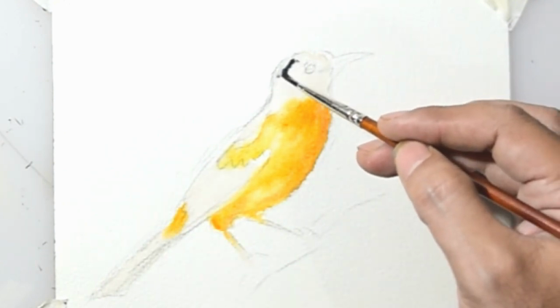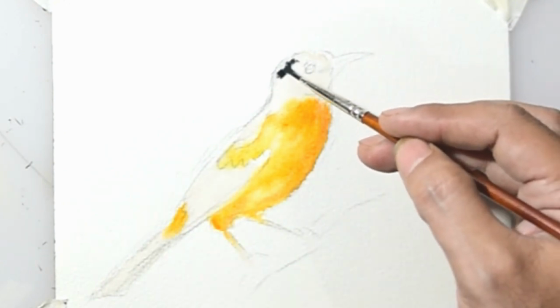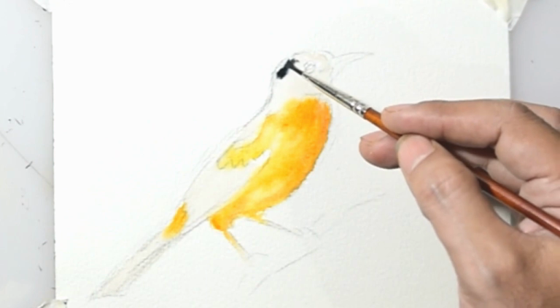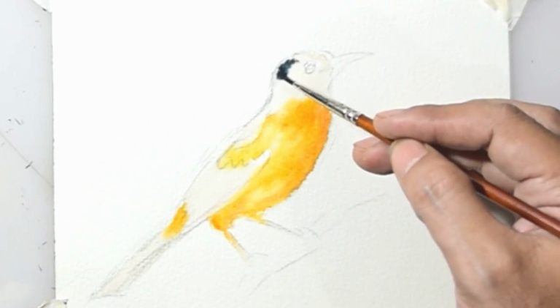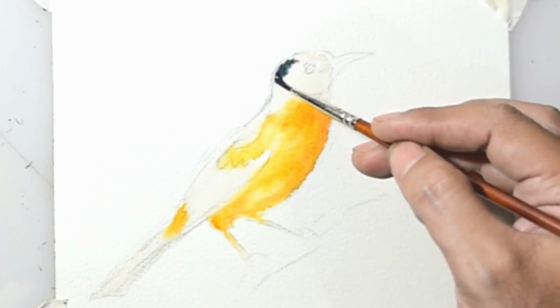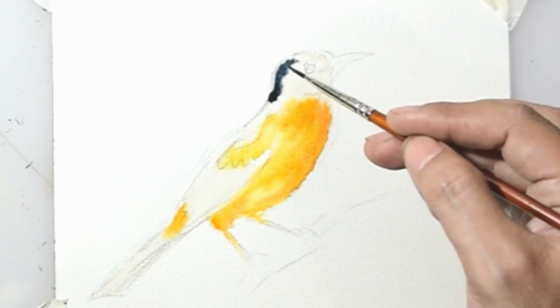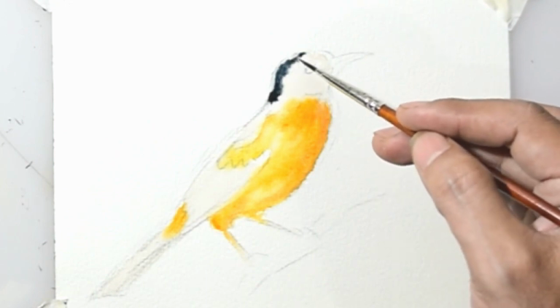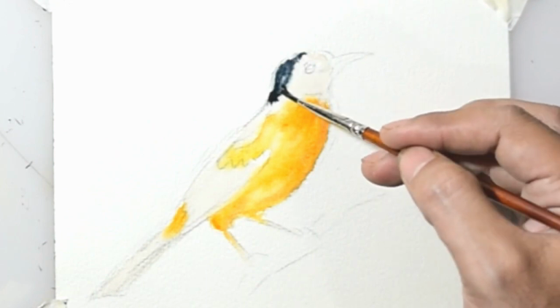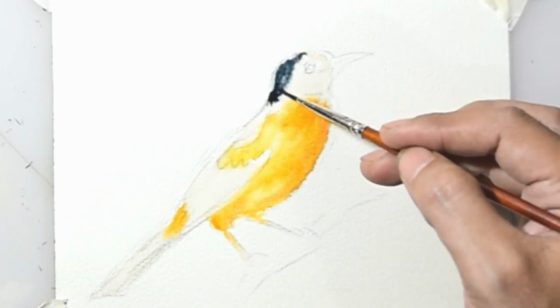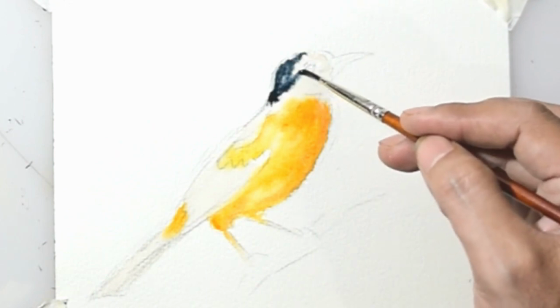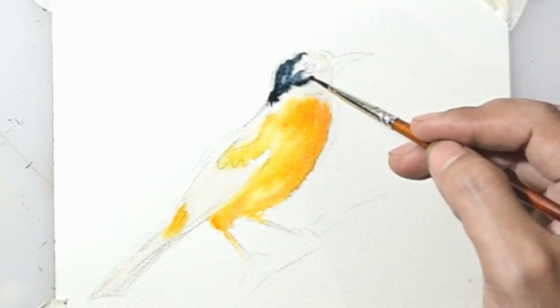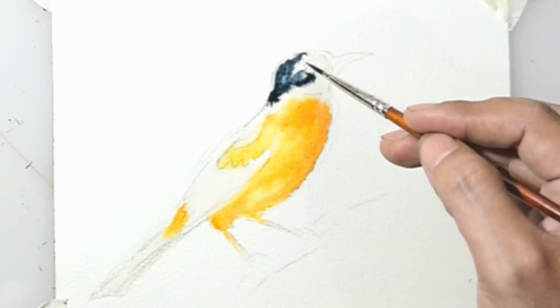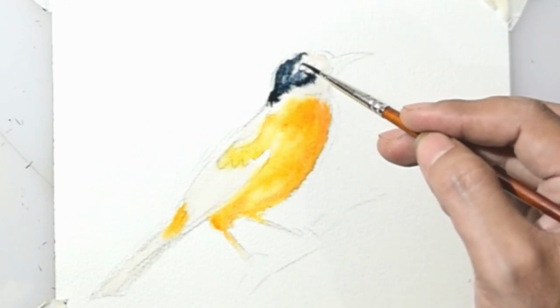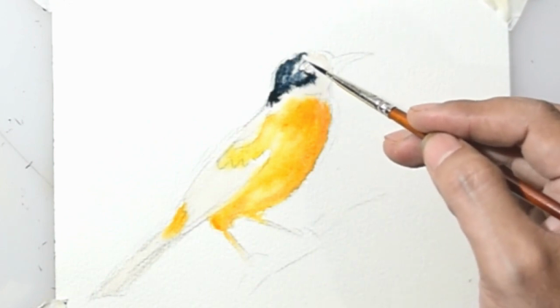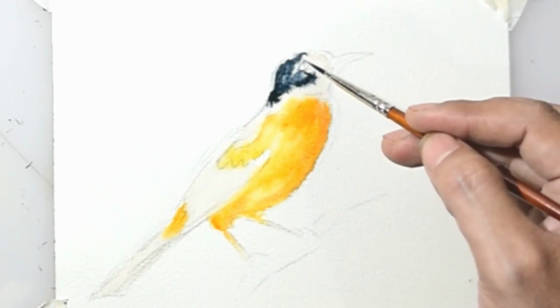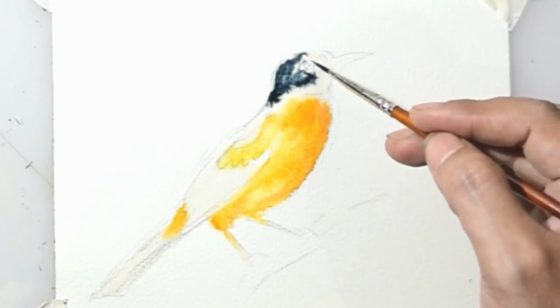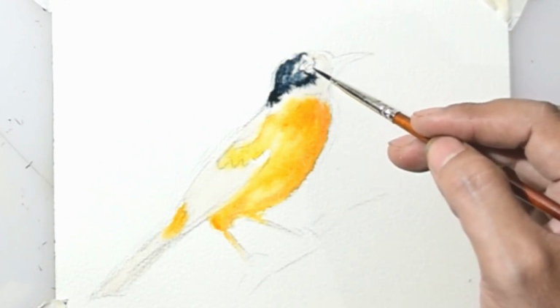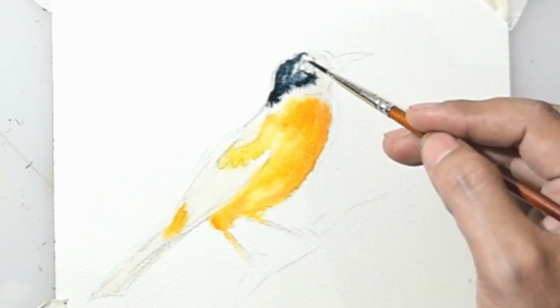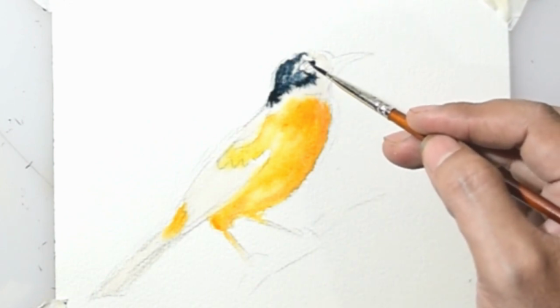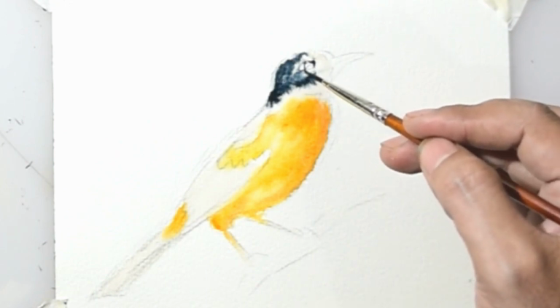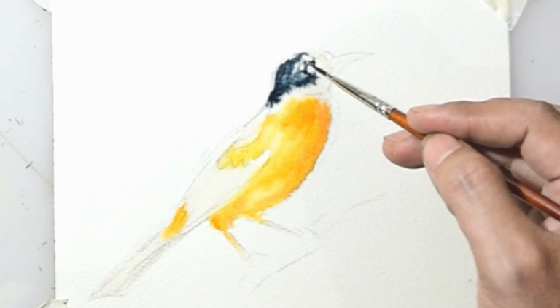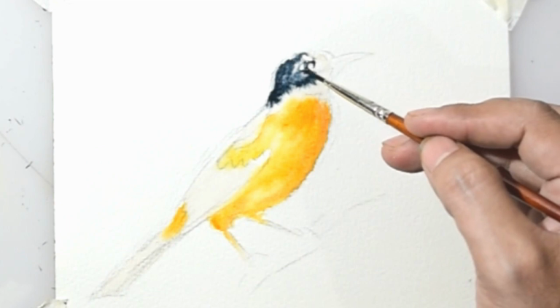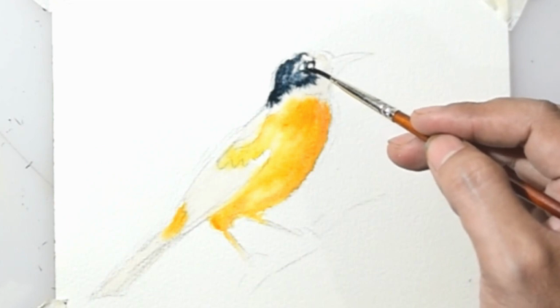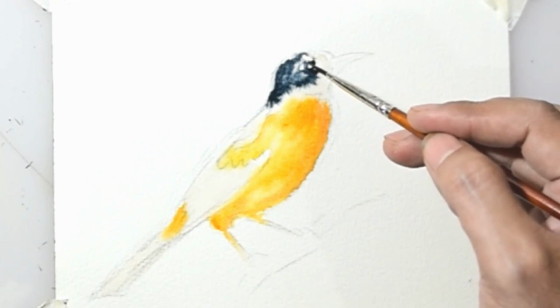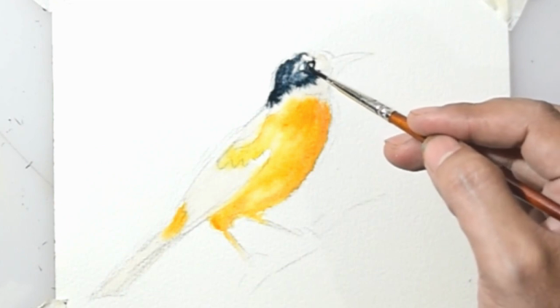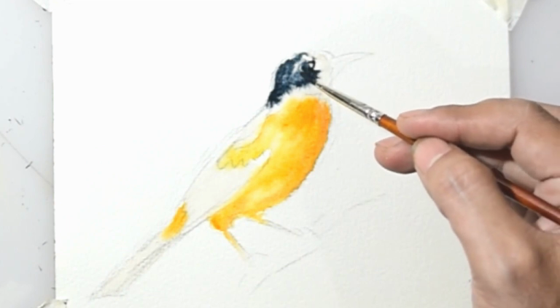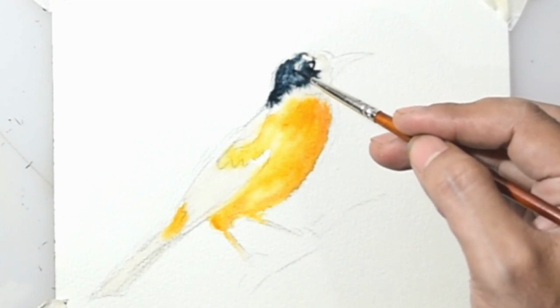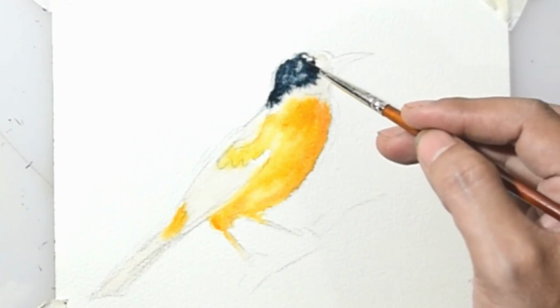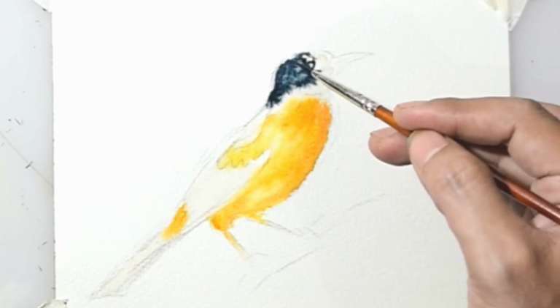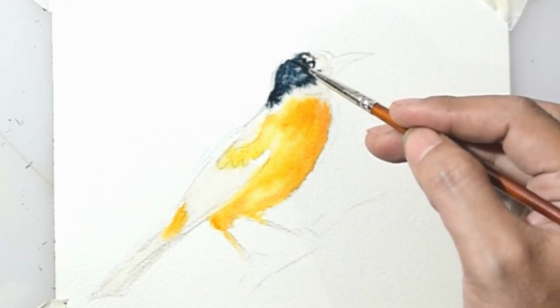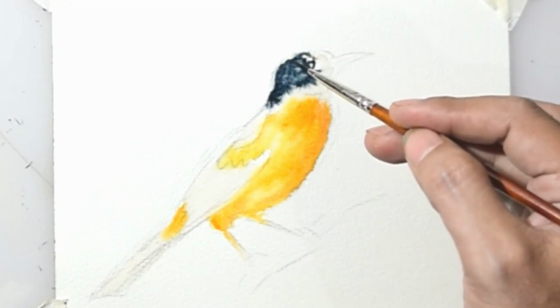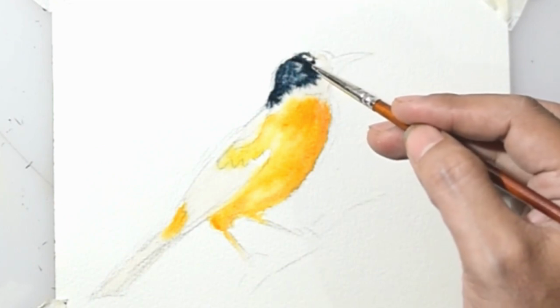In this section I use a mixture of dark blue with black. Or it's up to you to use the desired color mixture.